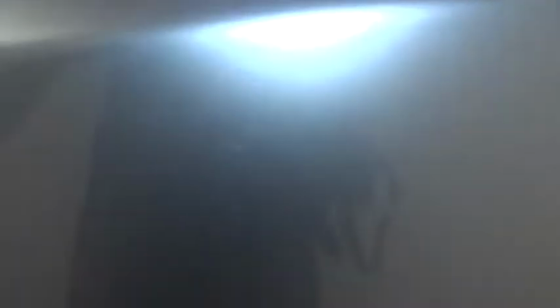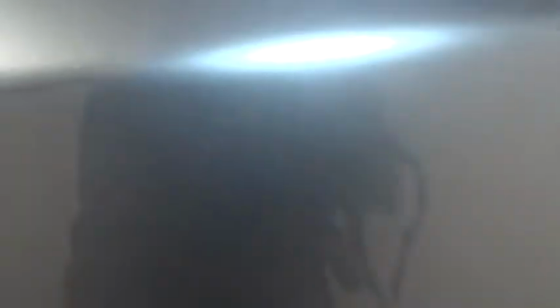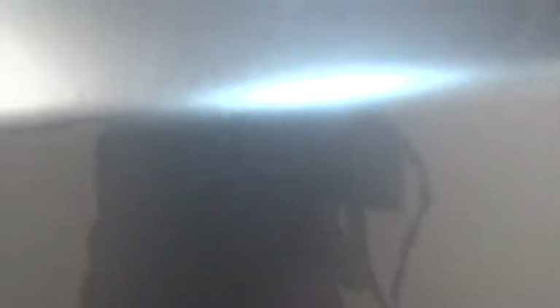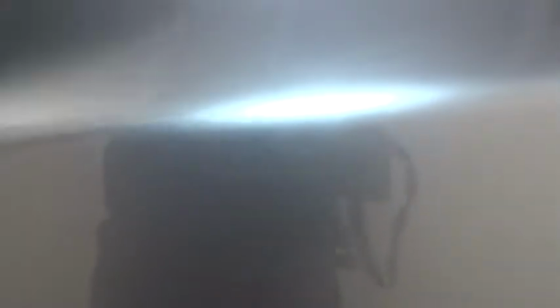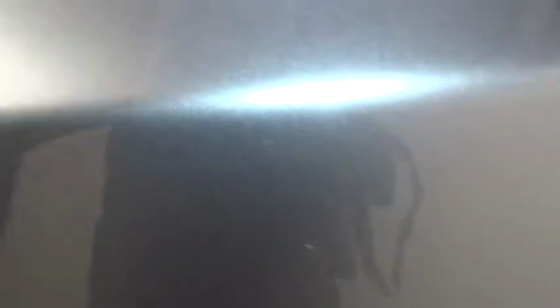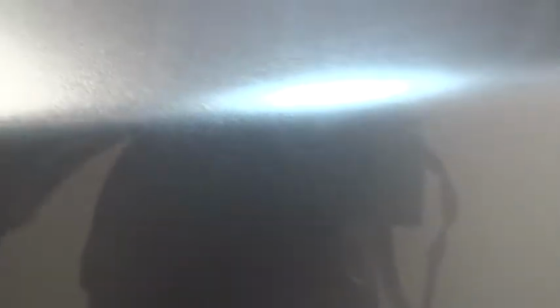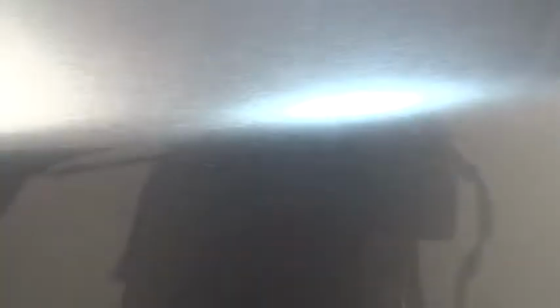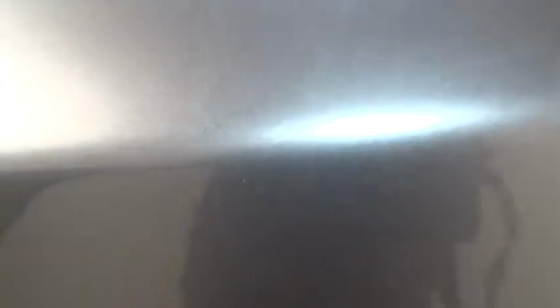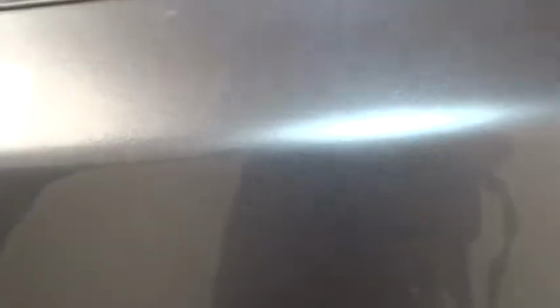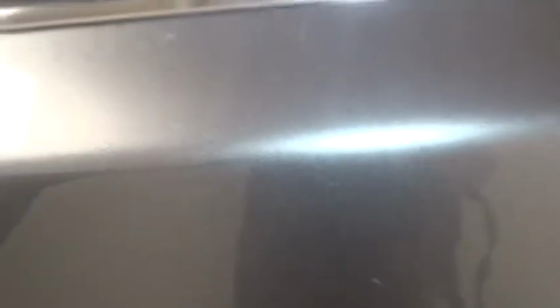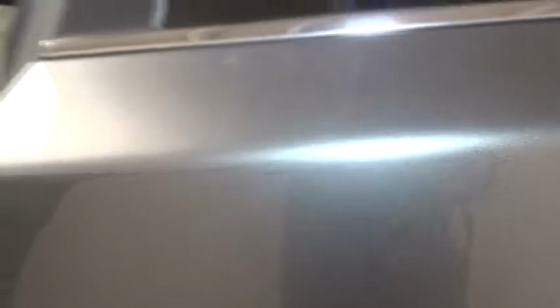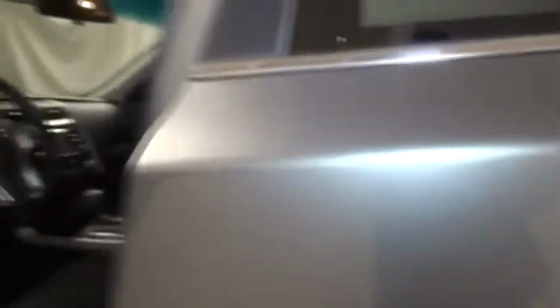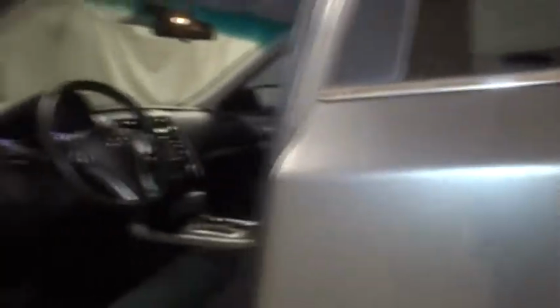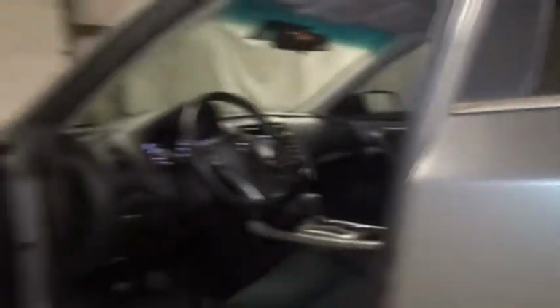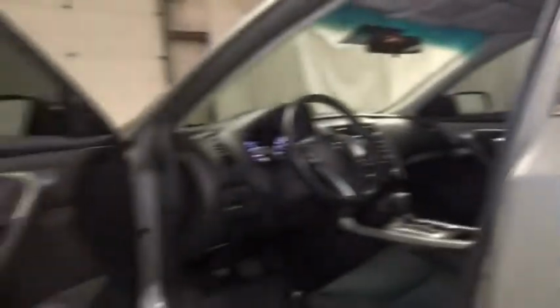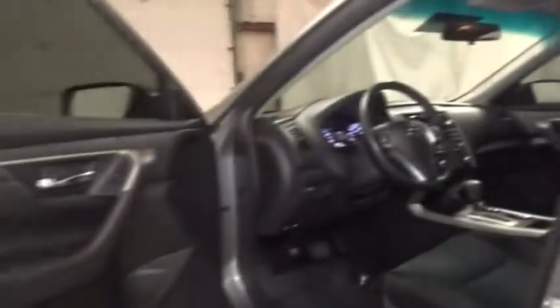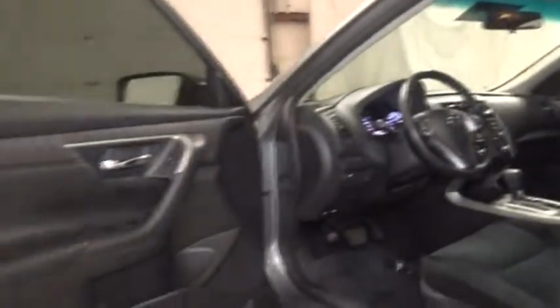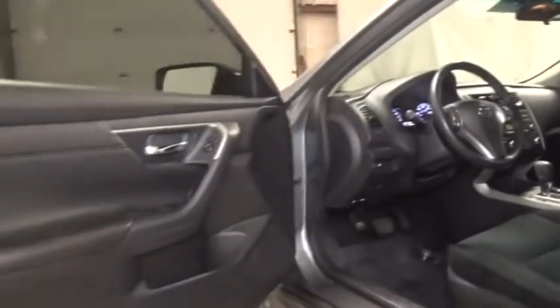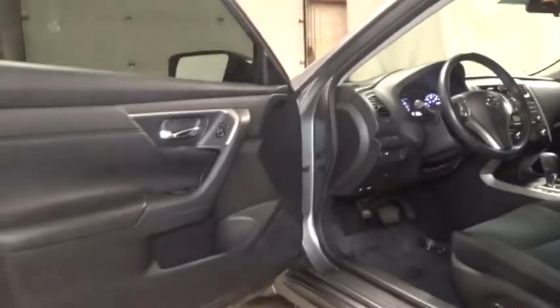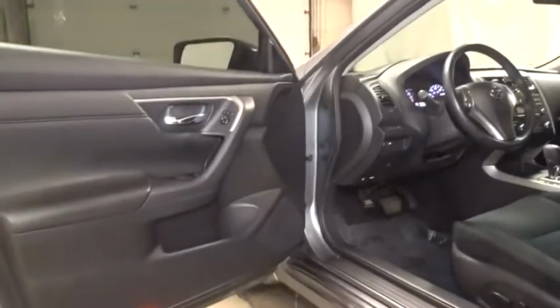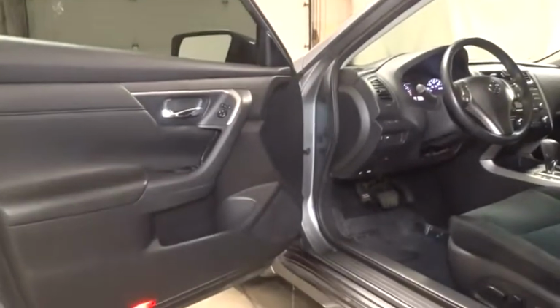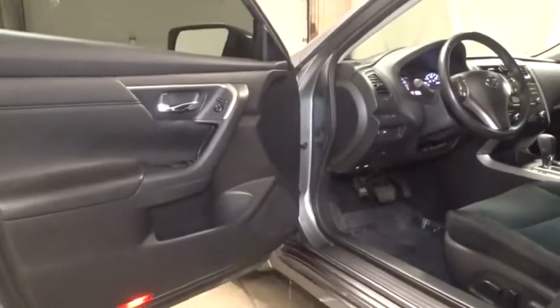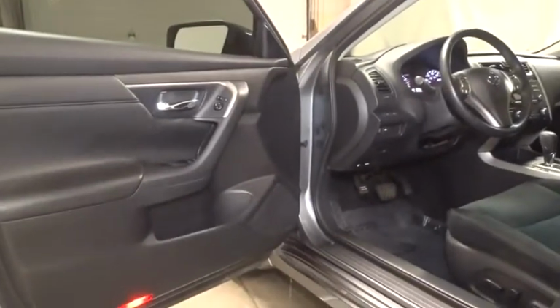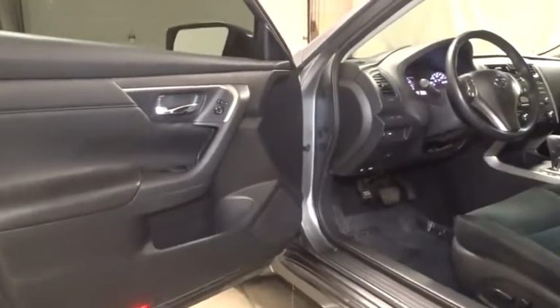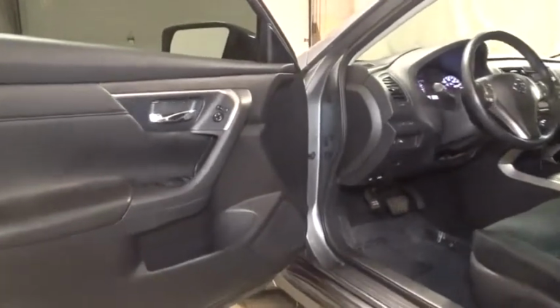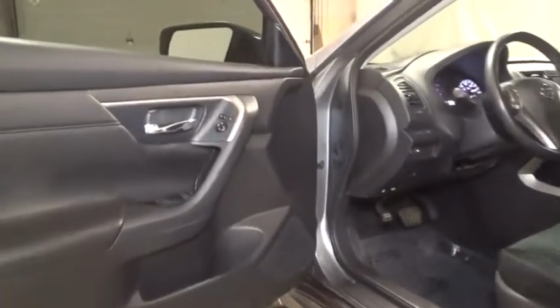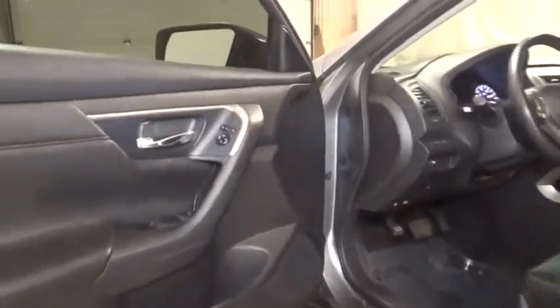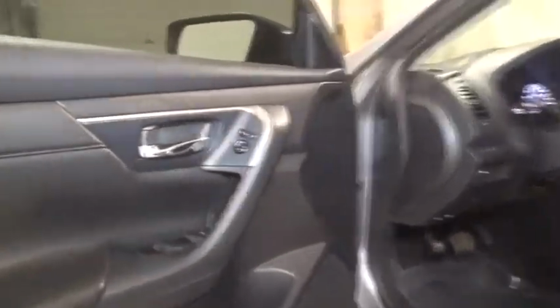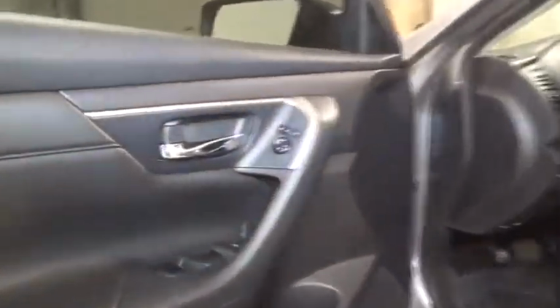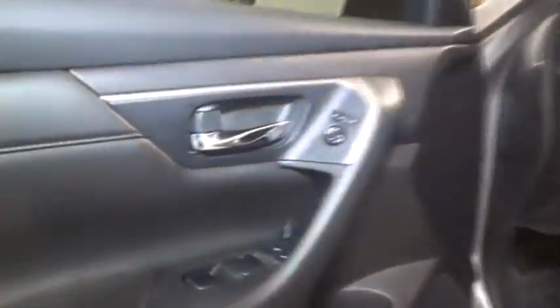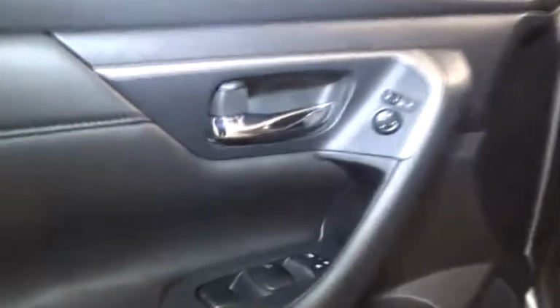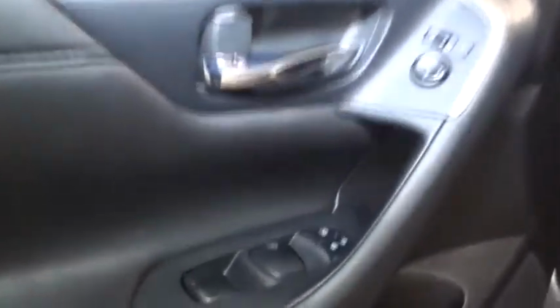Day and night rear view mirror, outside temperature gauge, tachometer, cloth seat trim, engine immobilizer, power rear window sunshade.